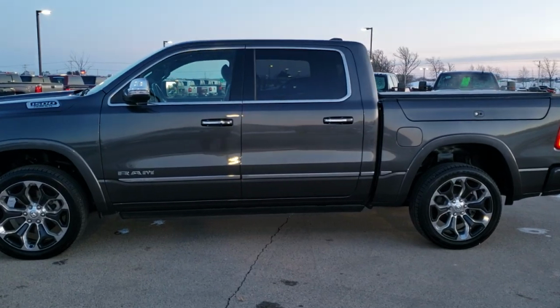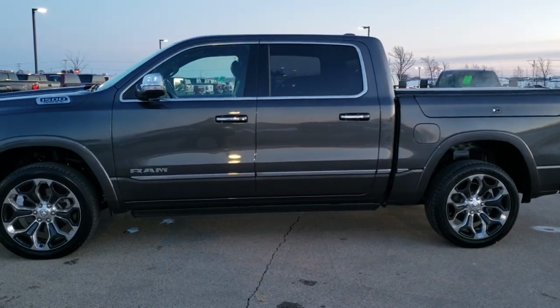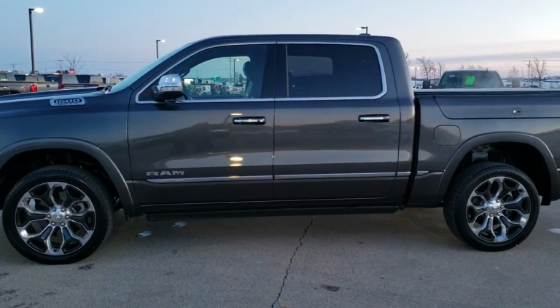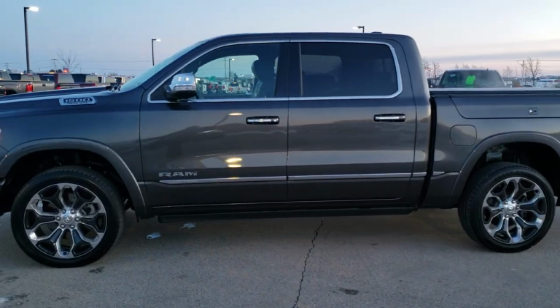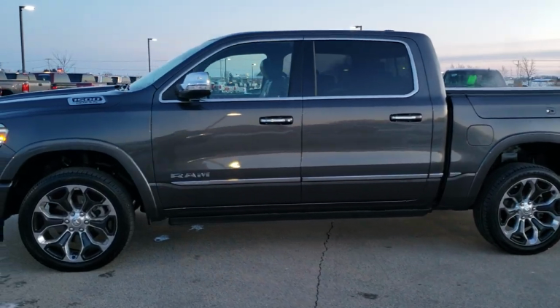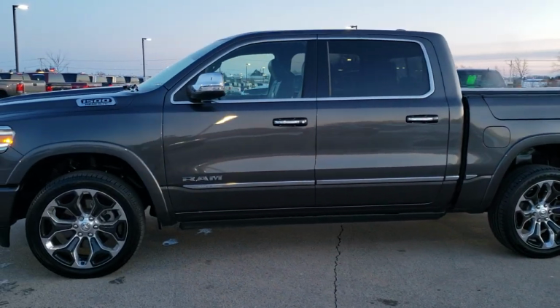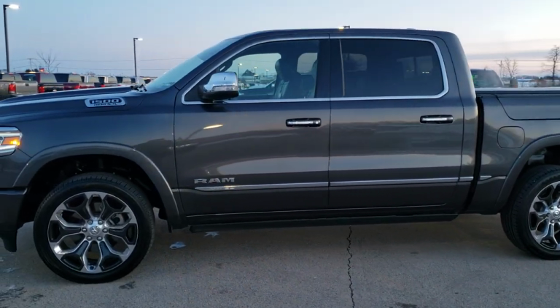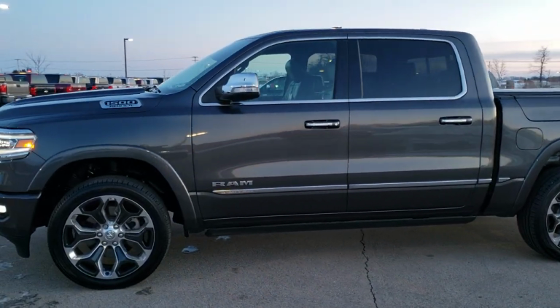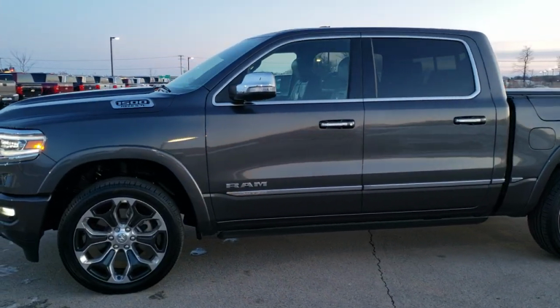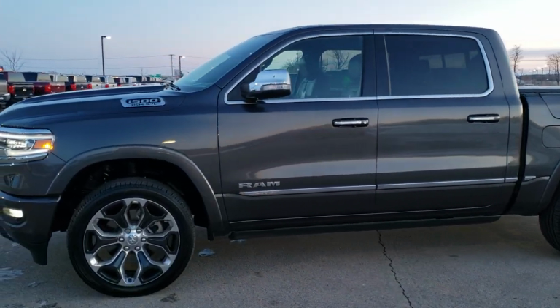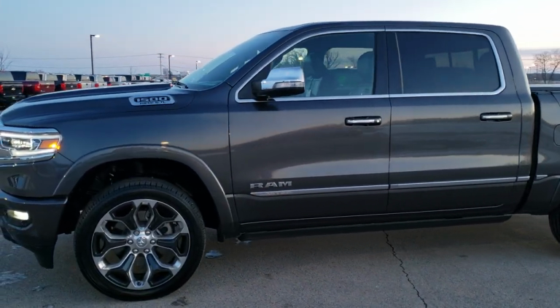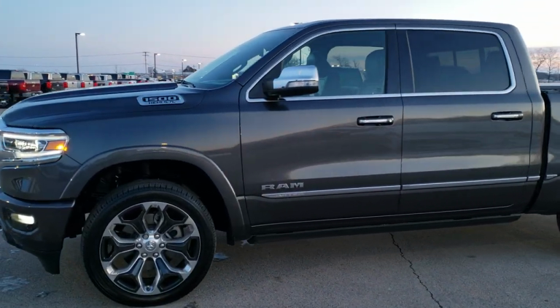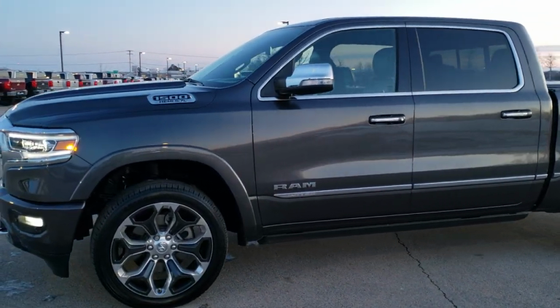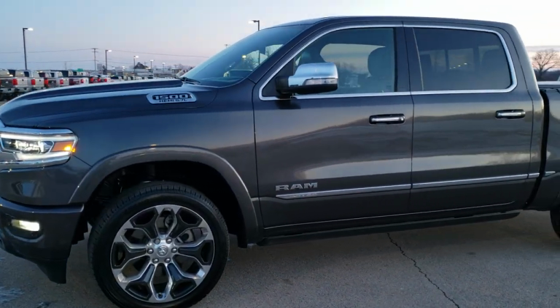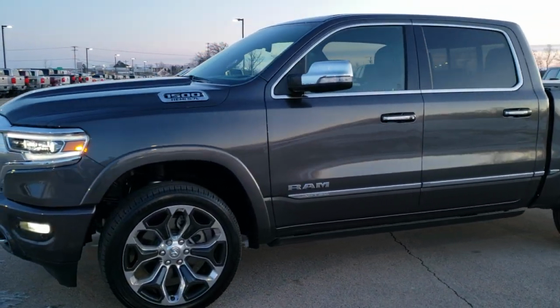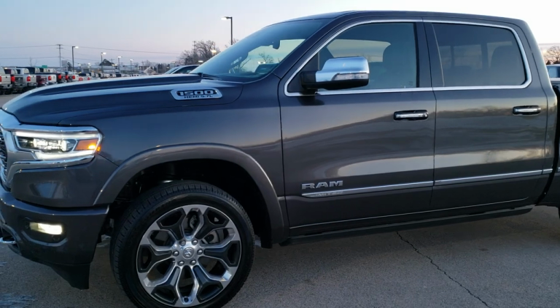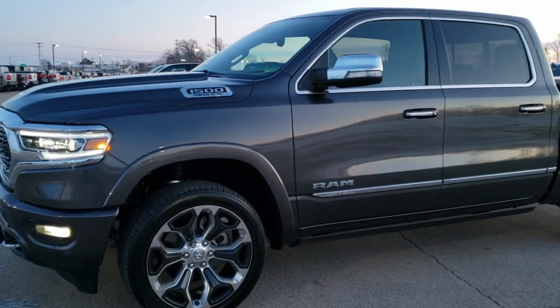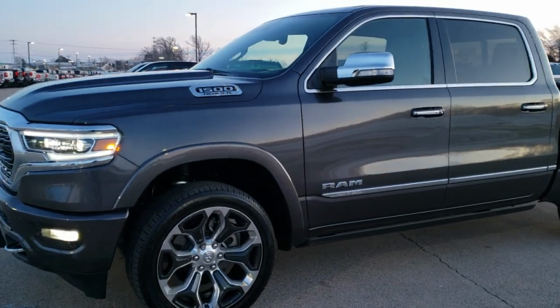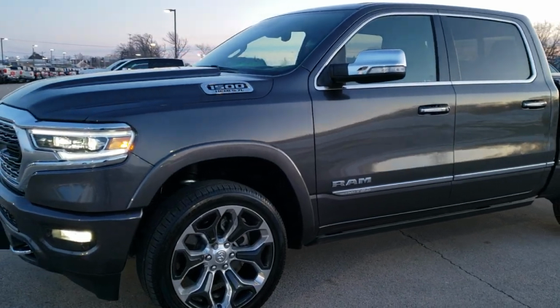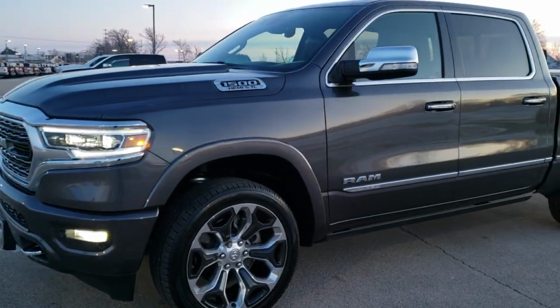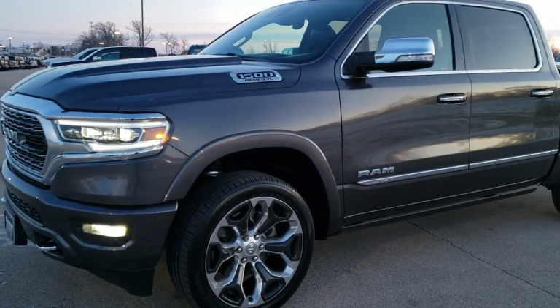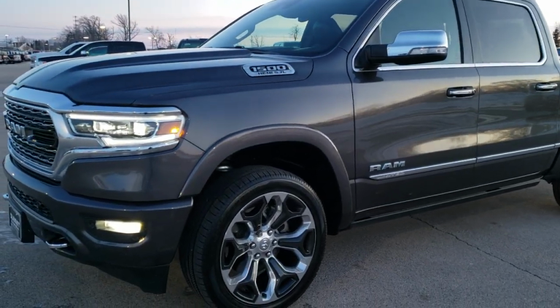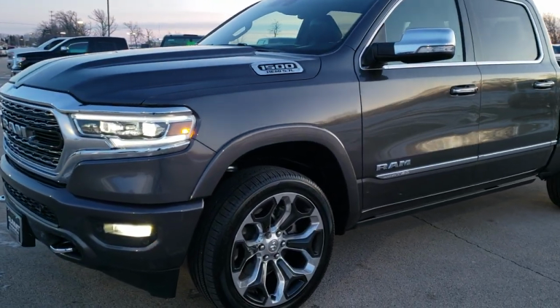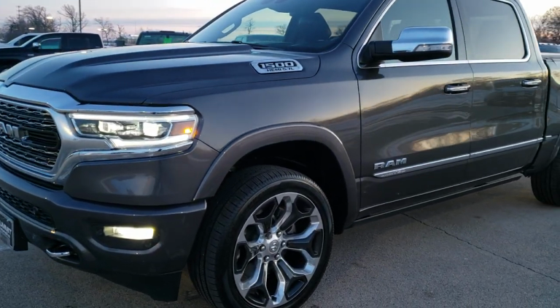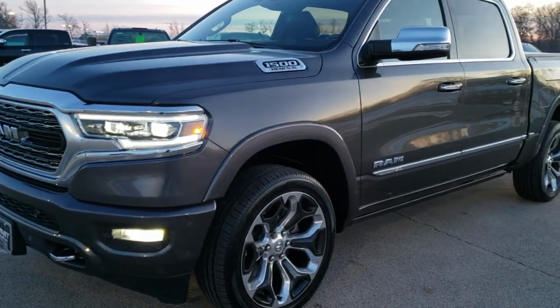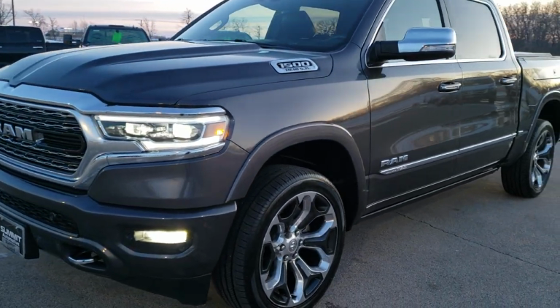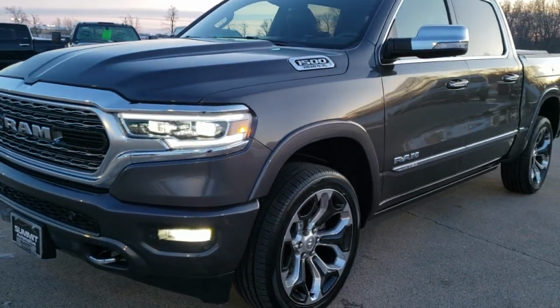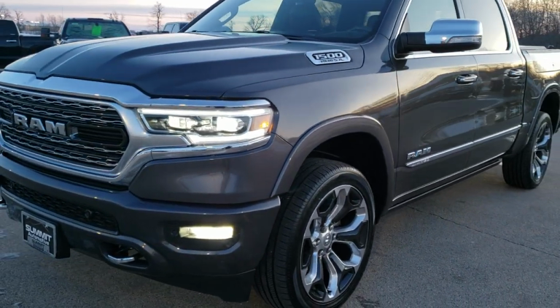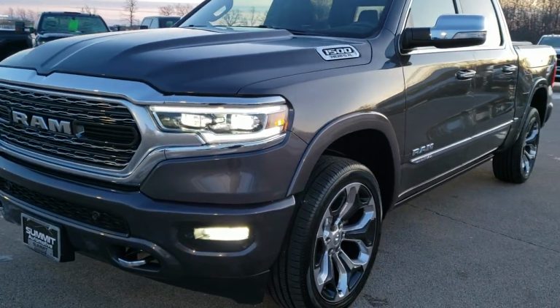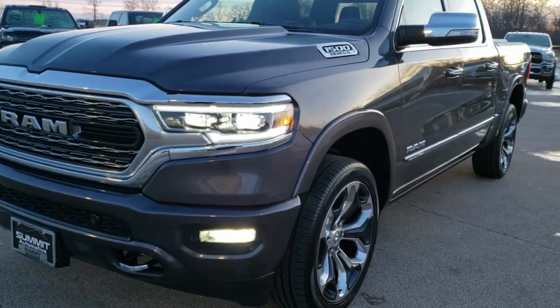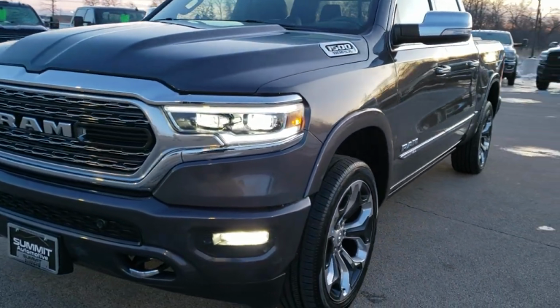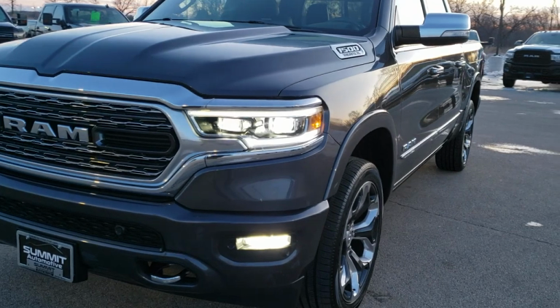This is stock number 9, T360A. We are here at Summit Automotive in Fond du Lac, Wisconsin, your new and used Ram and light duty truck headquarters.